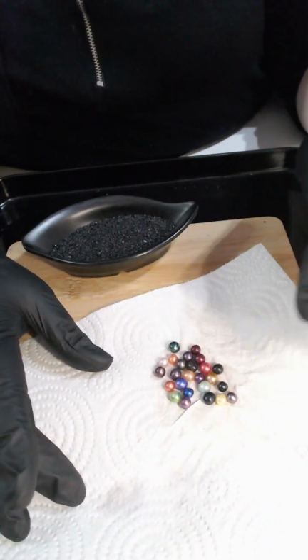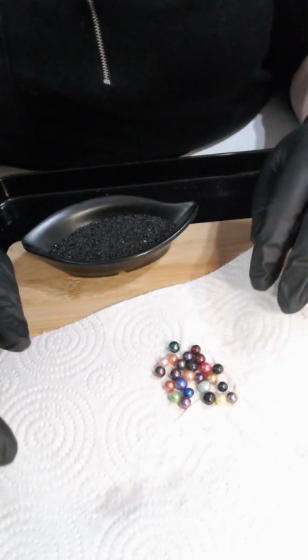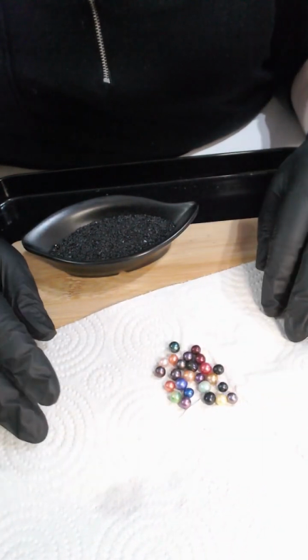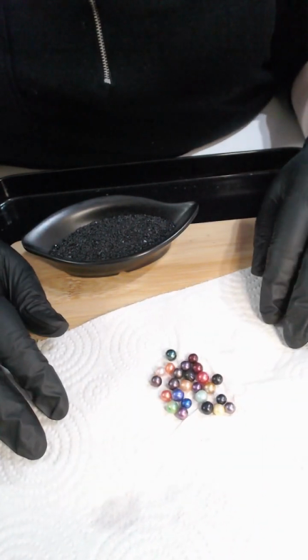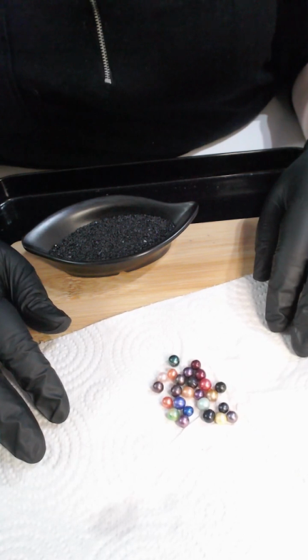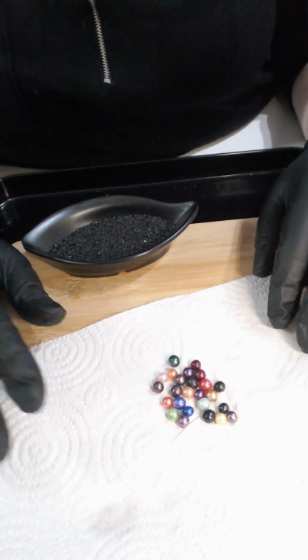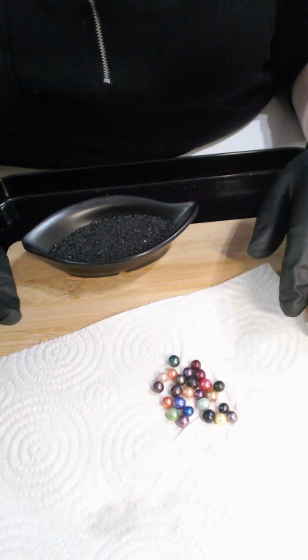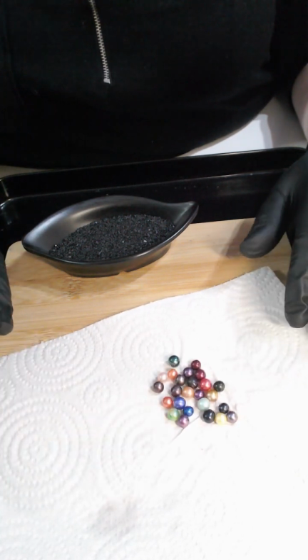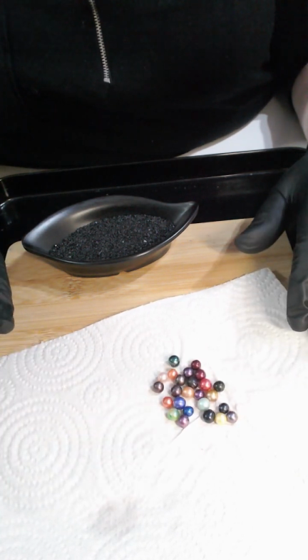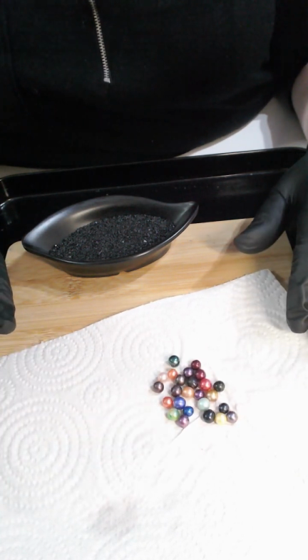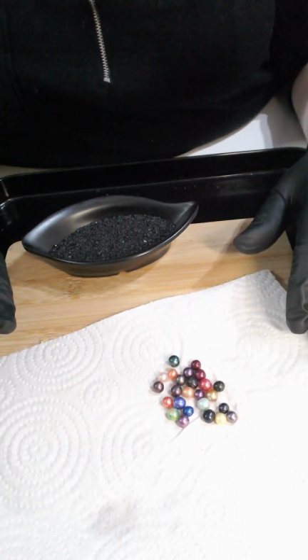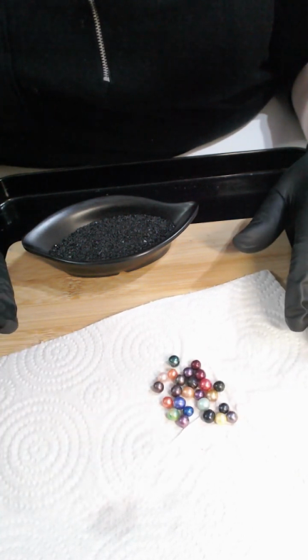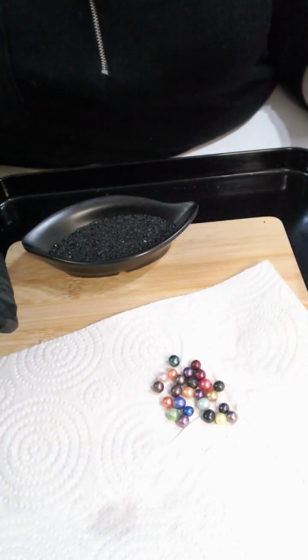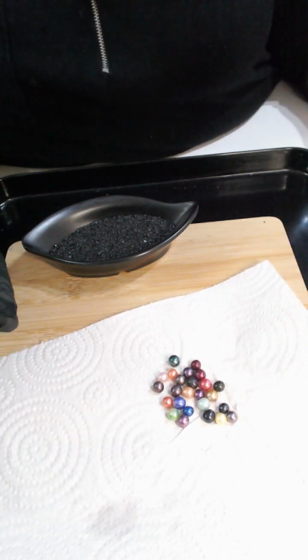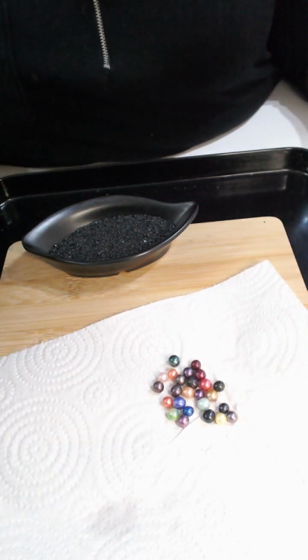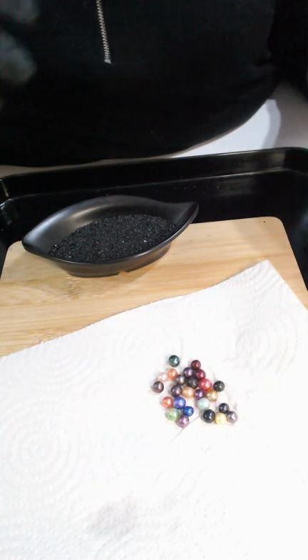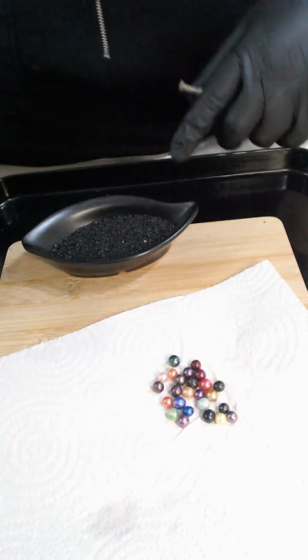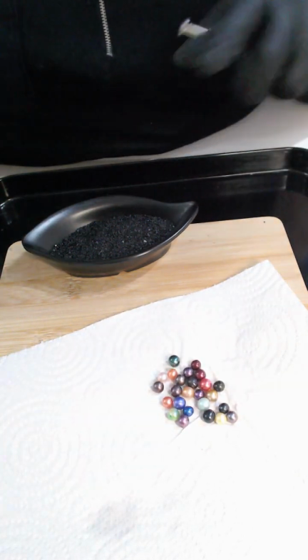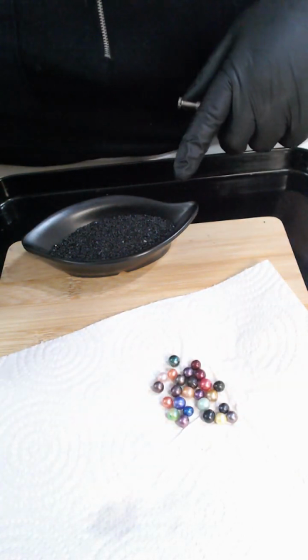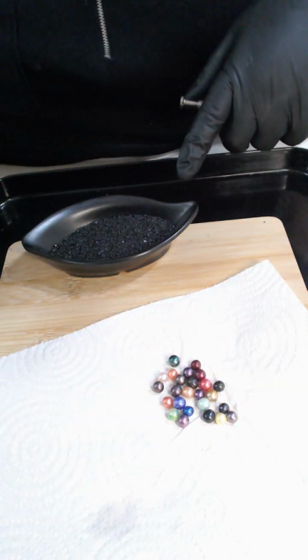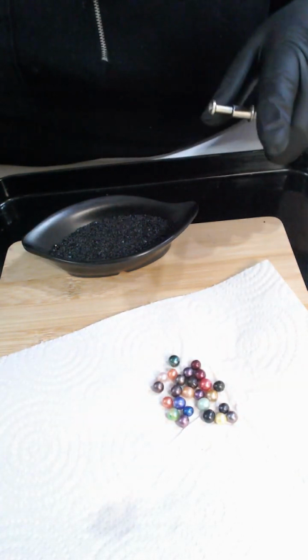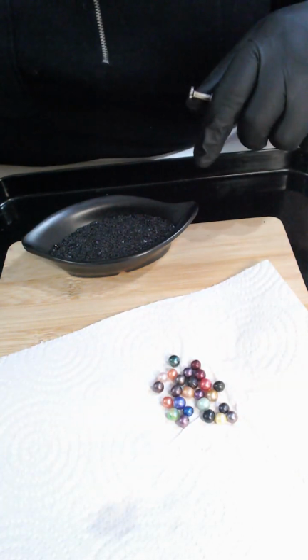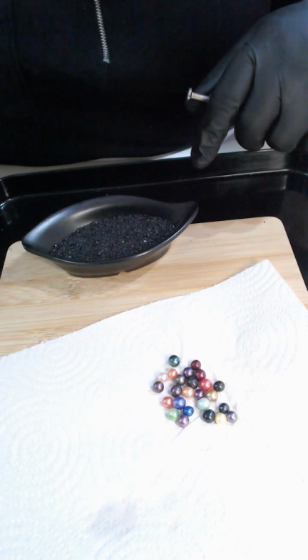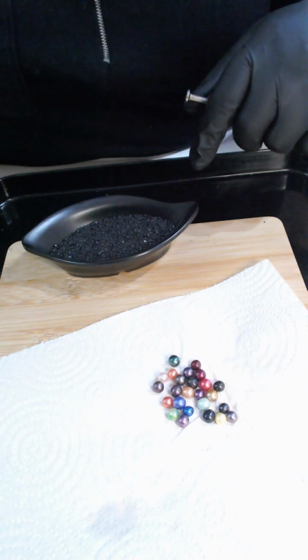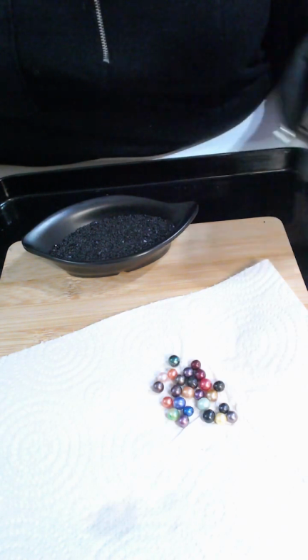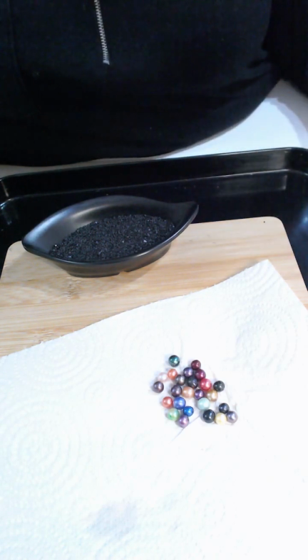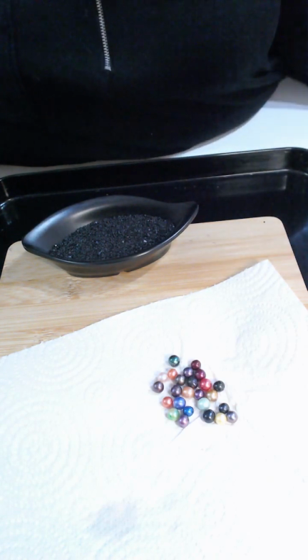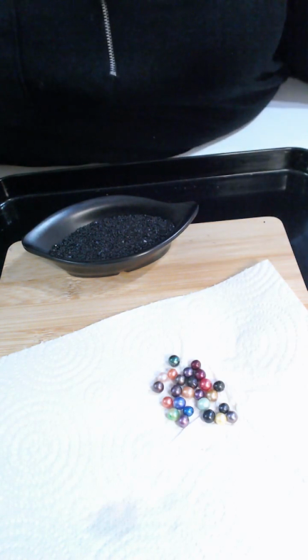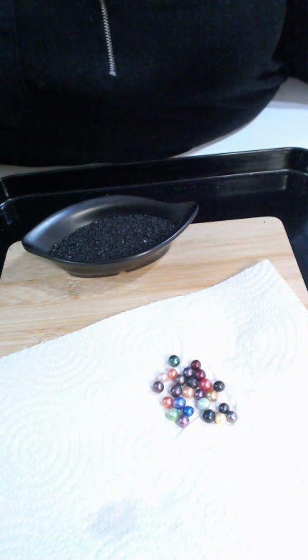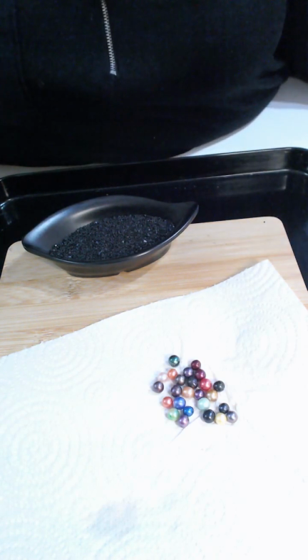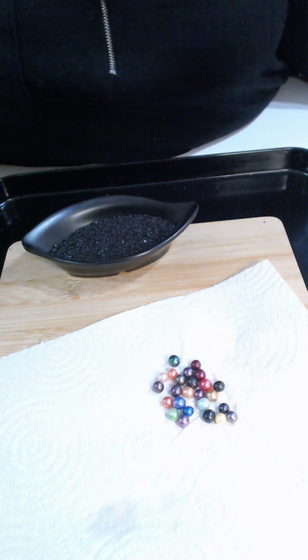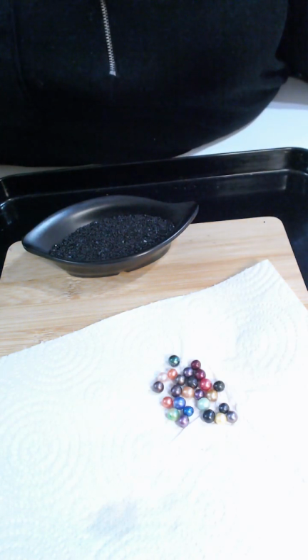So if we put the darker ones towards the top and lighter ones towards the bottom — if you'd like me to measure them all I'll do it at the end. Biggest and smallest is fine, that's perfect.